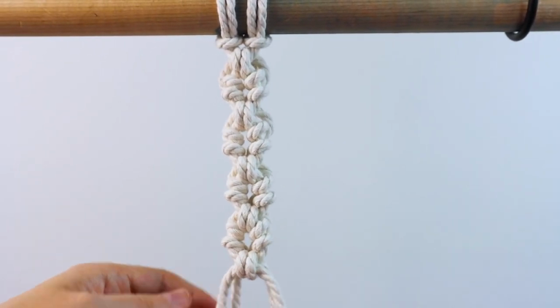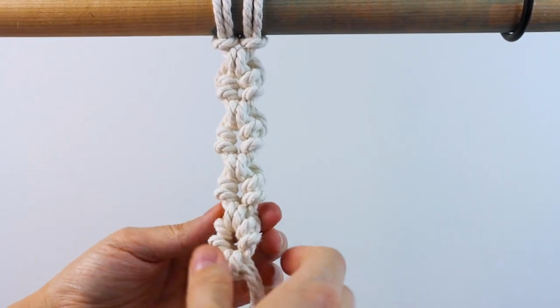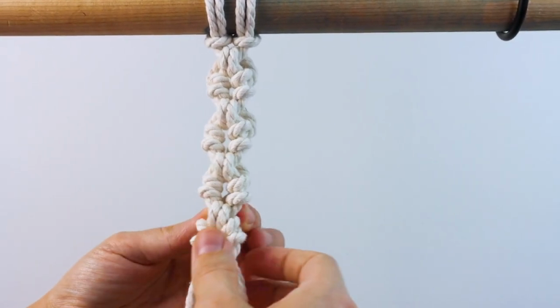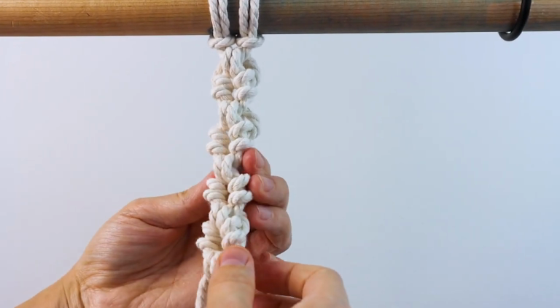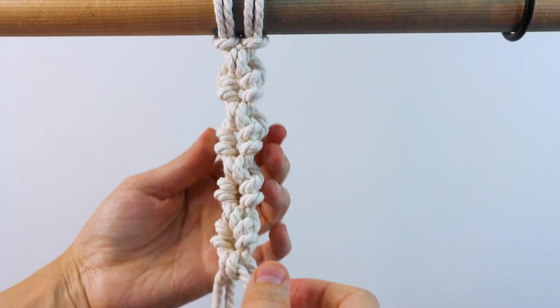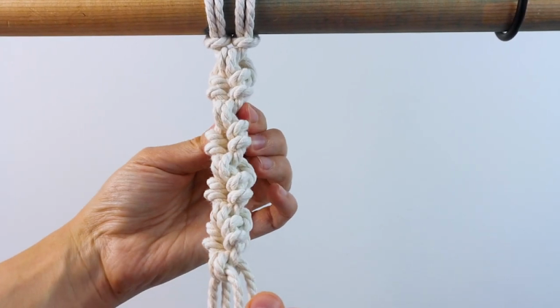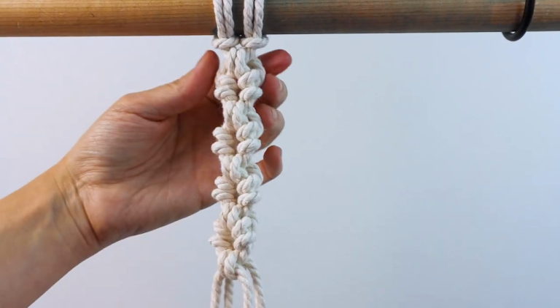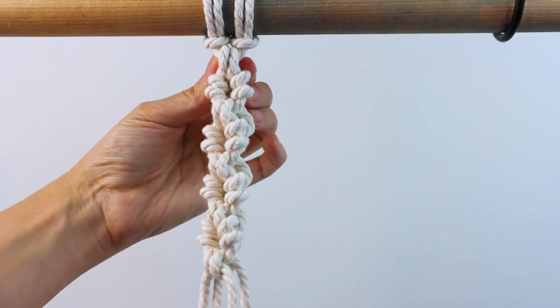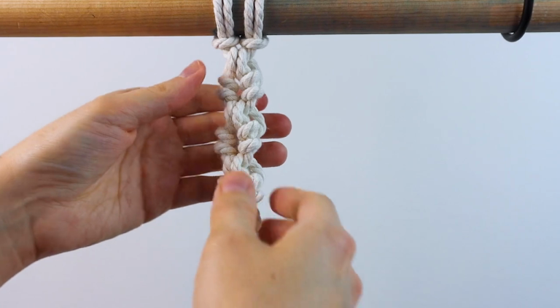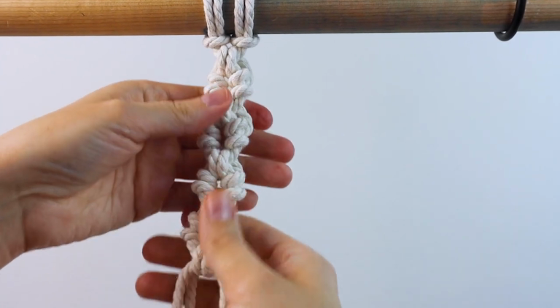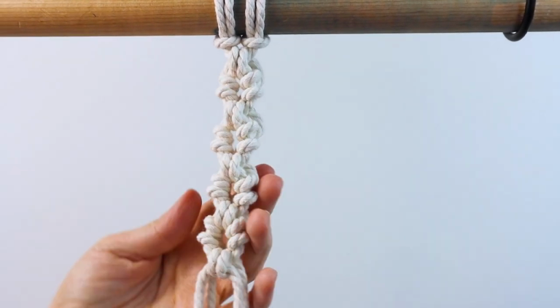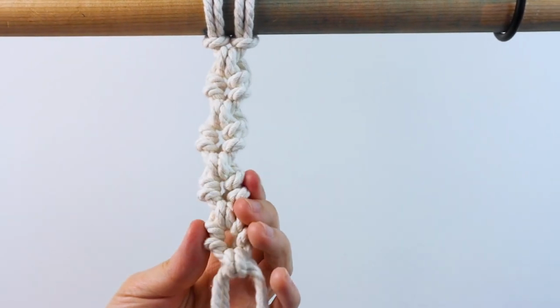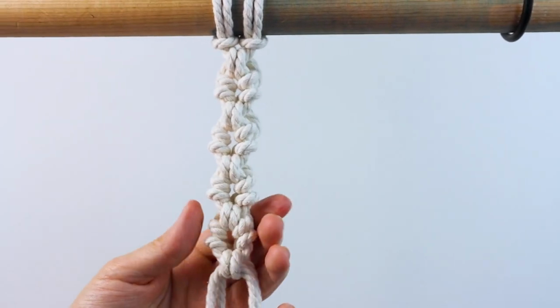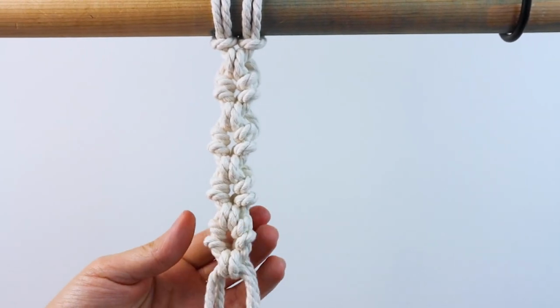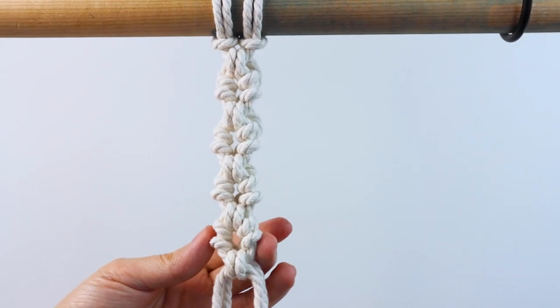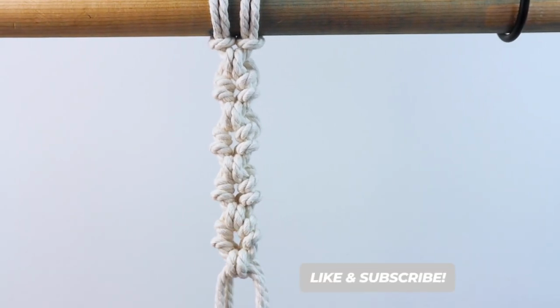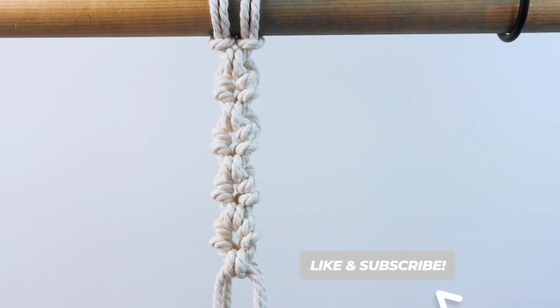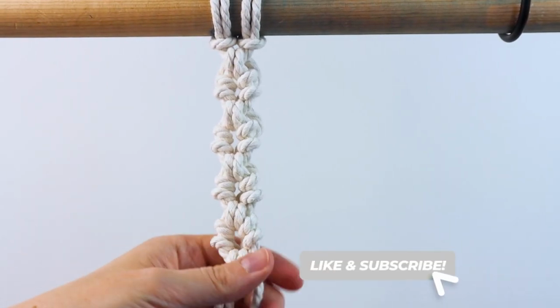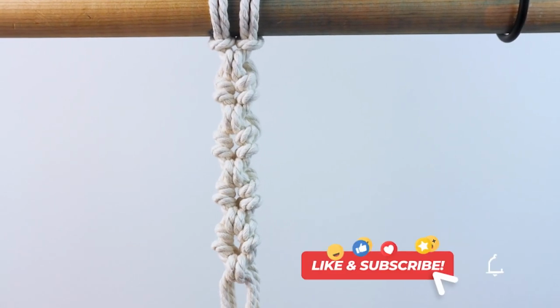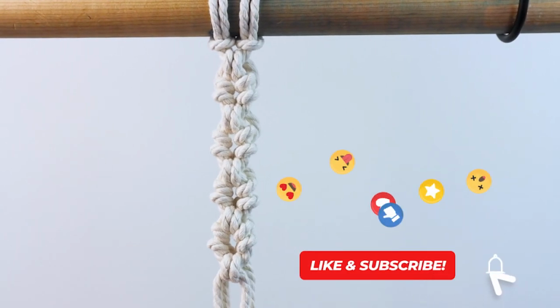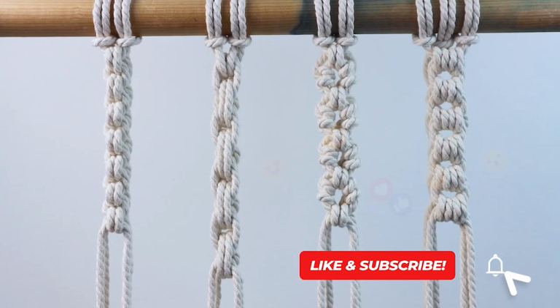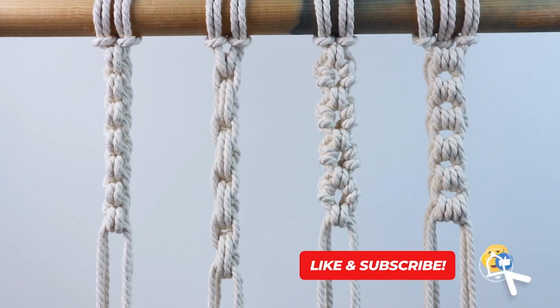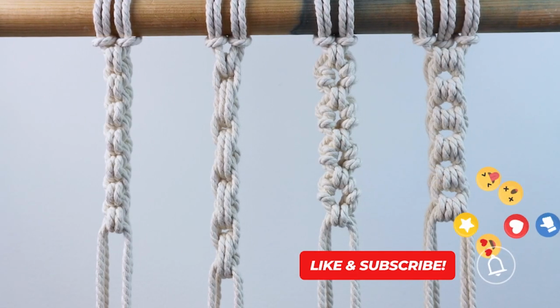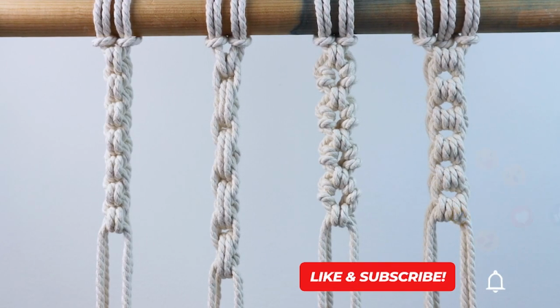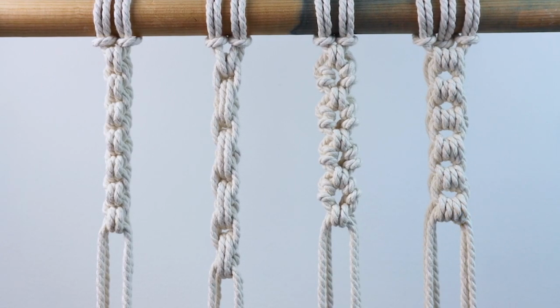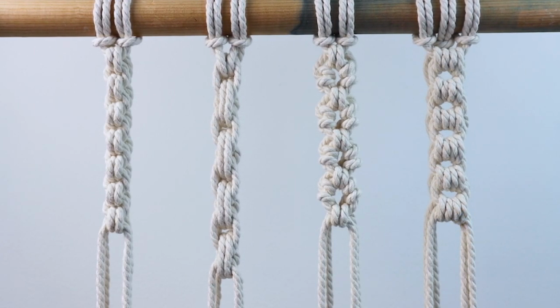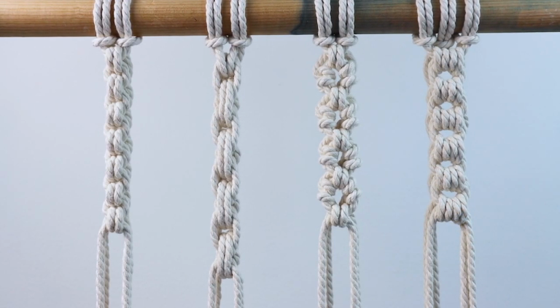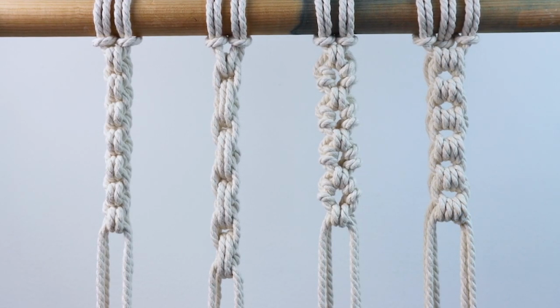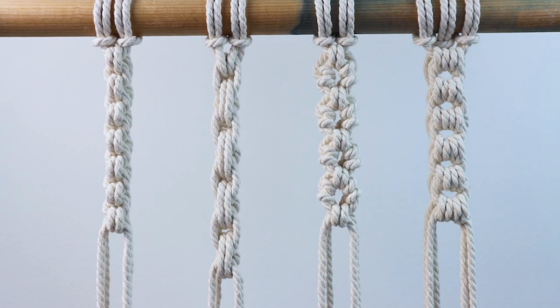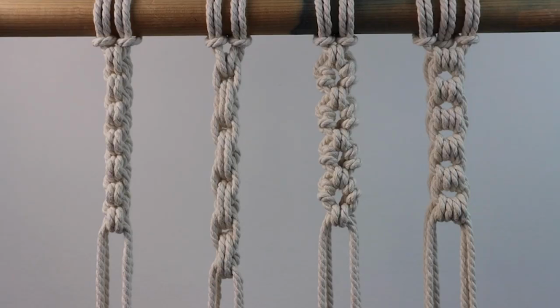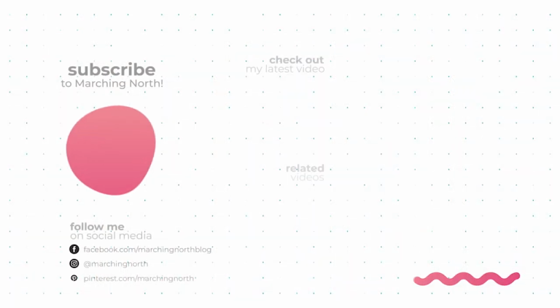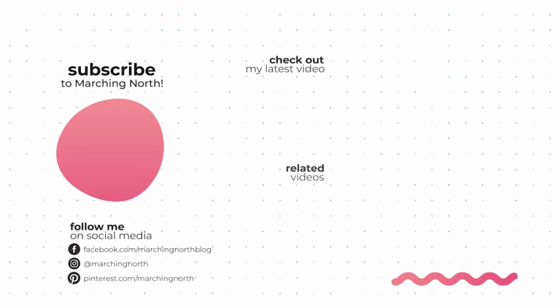Here's how it looks after repeating the pattern four times. If you enjoyed this tutorial please leave a like and be sure to subscribe to my channel so you don't miss any of my future videos. Thanks for watching!